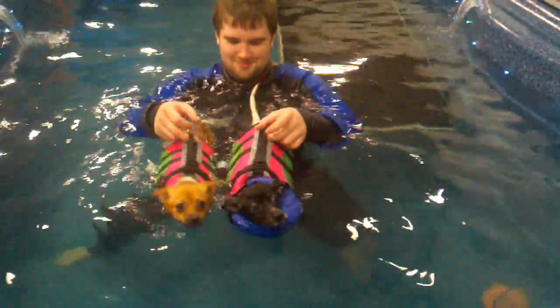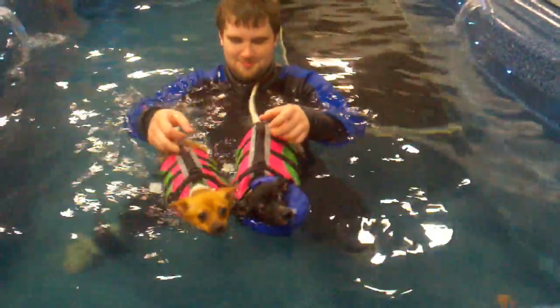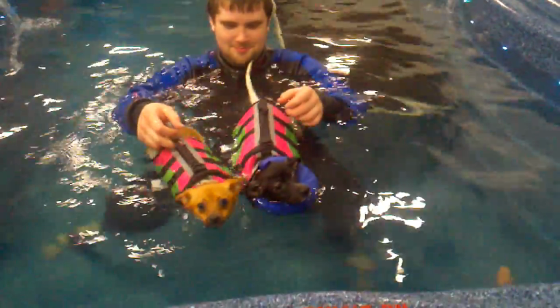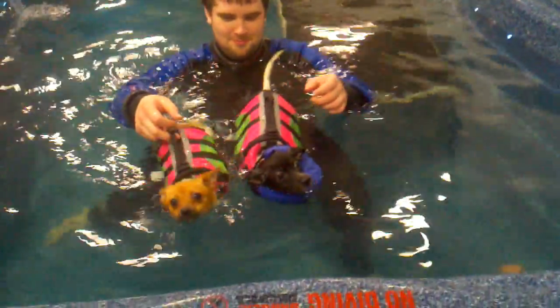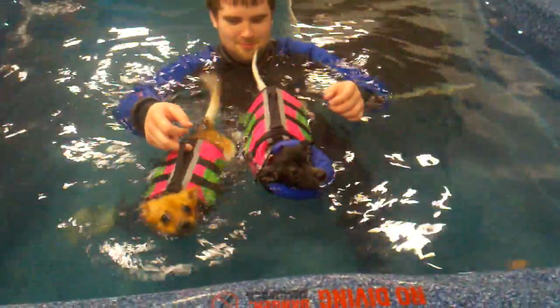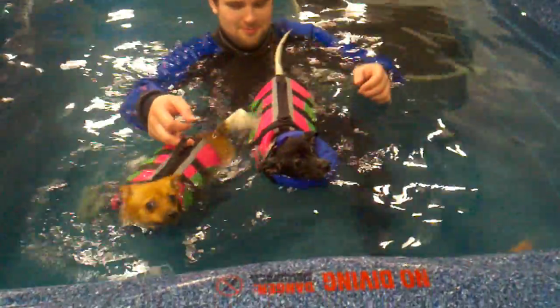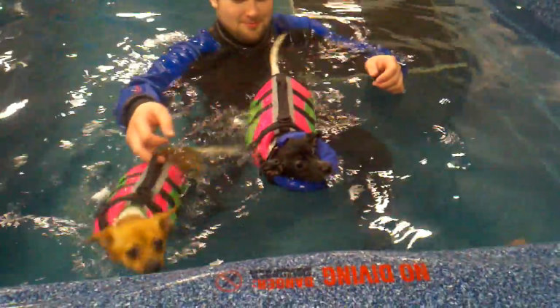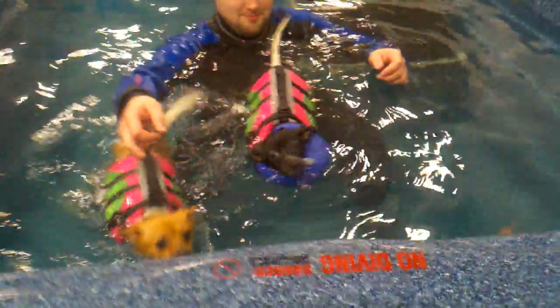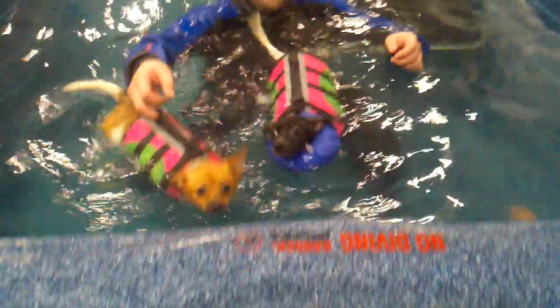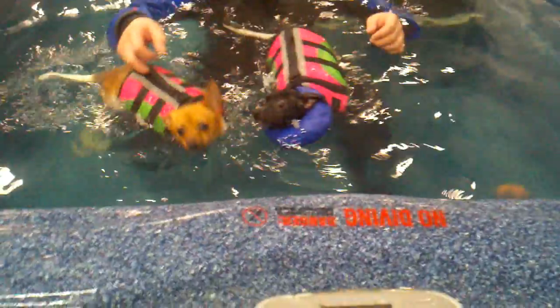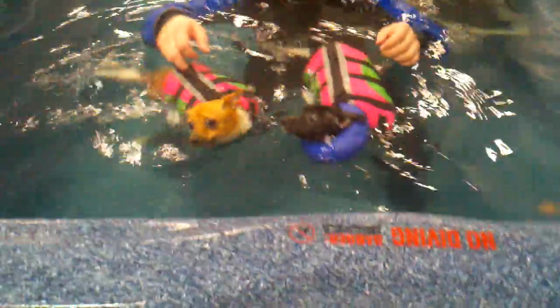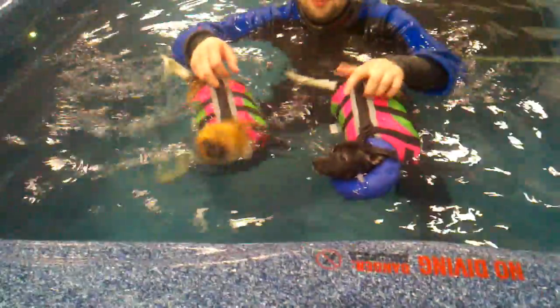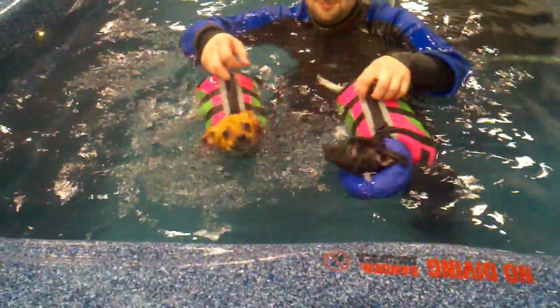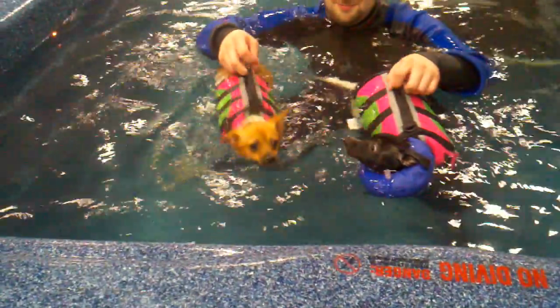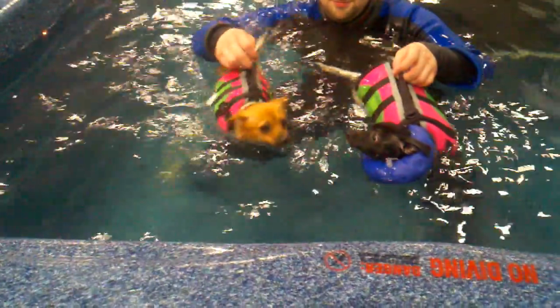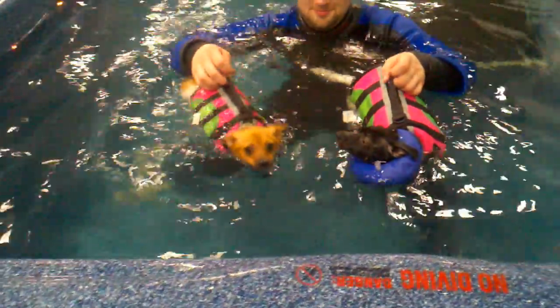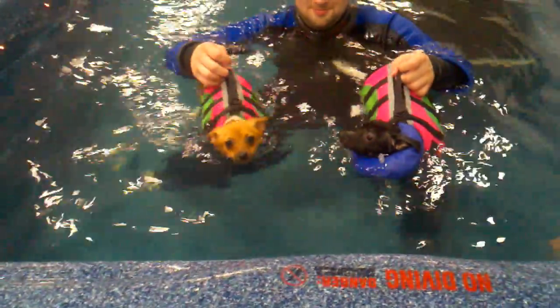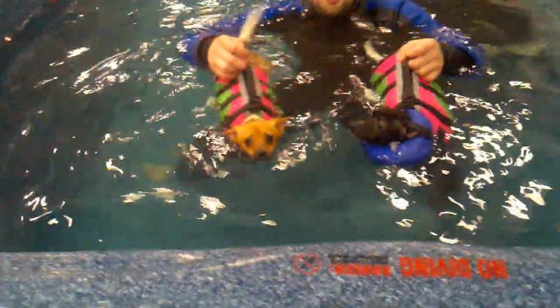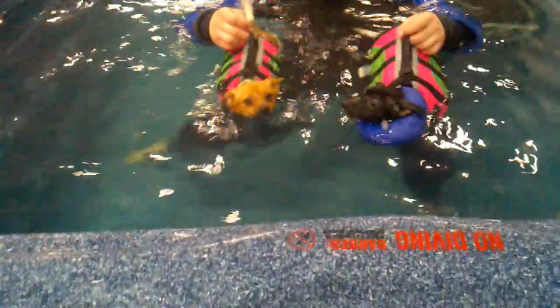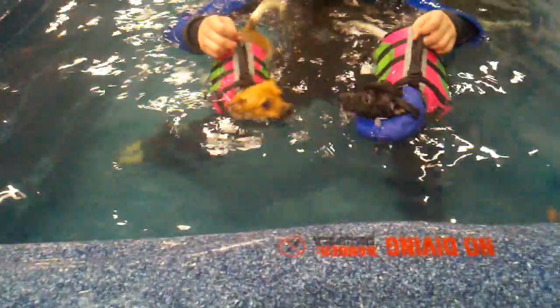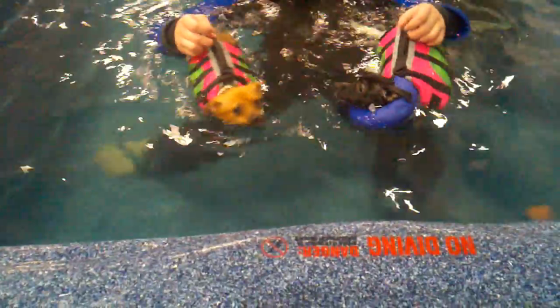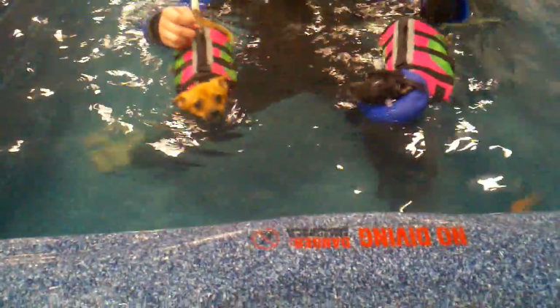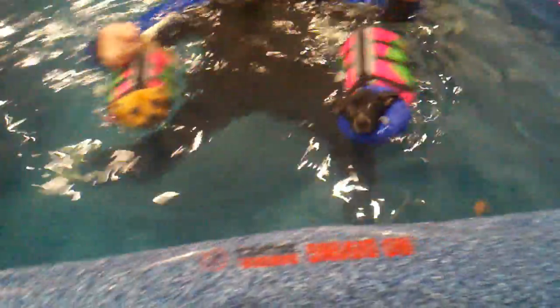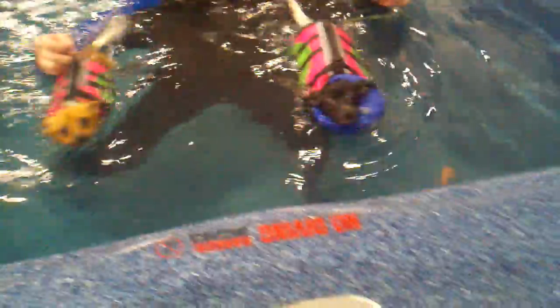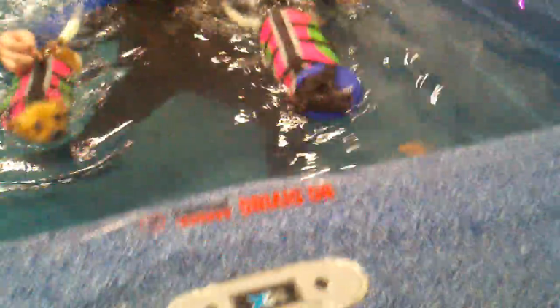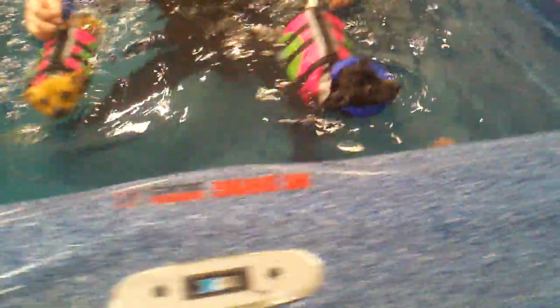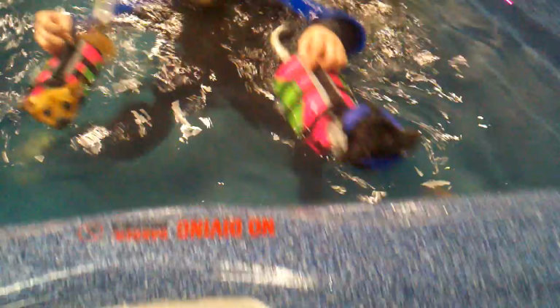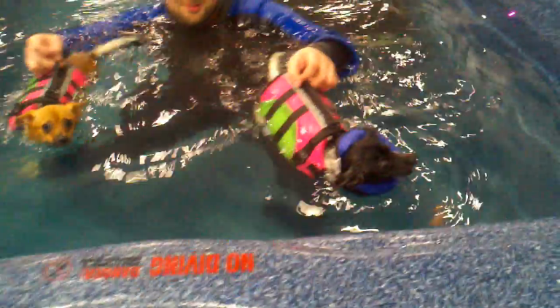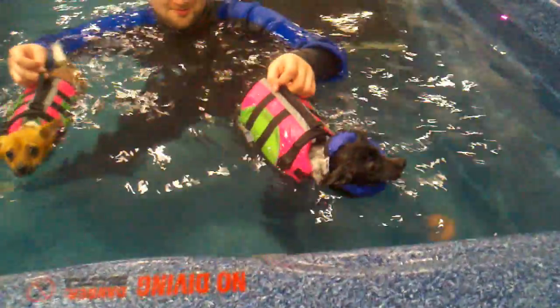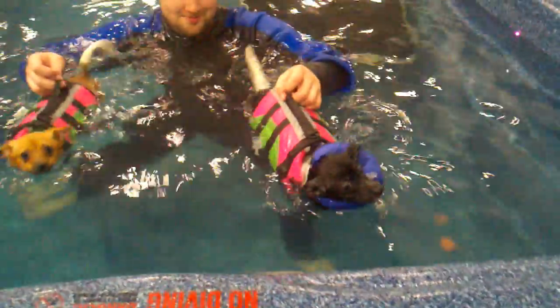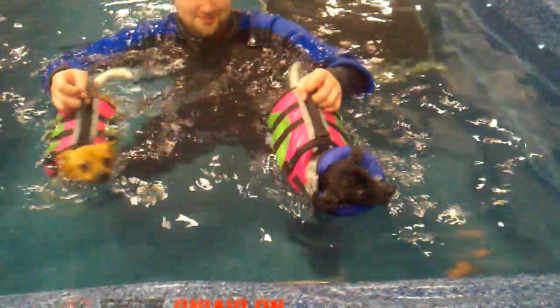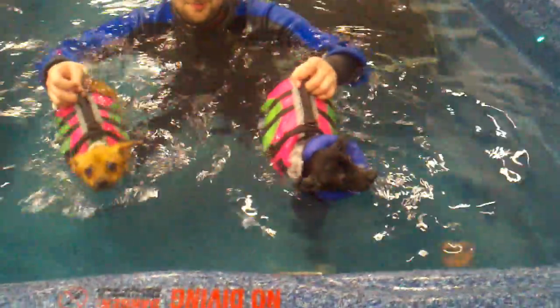There we go. They're both swimming now — Honey and Badger. He's lazy there. He is. He's just going for a float now.